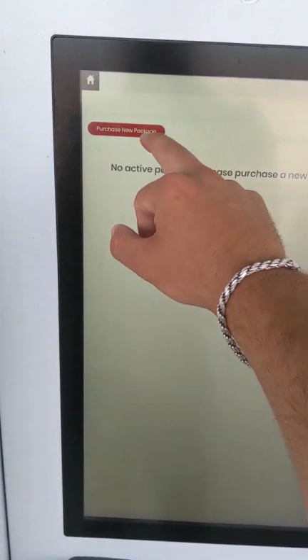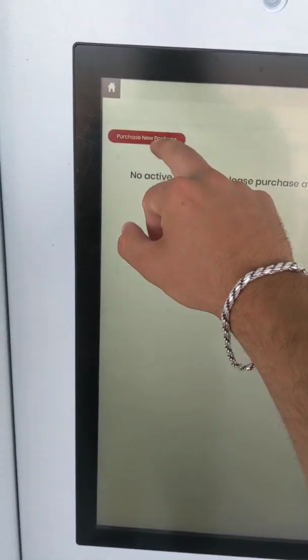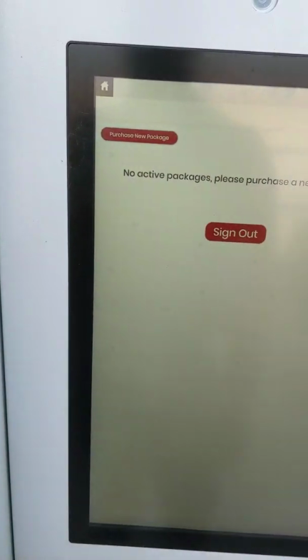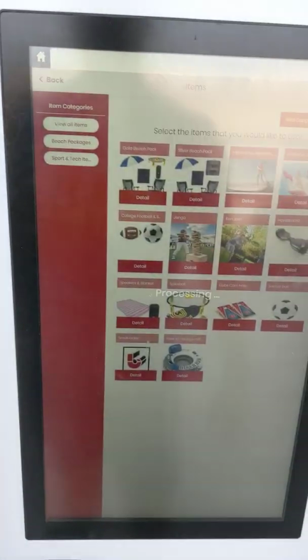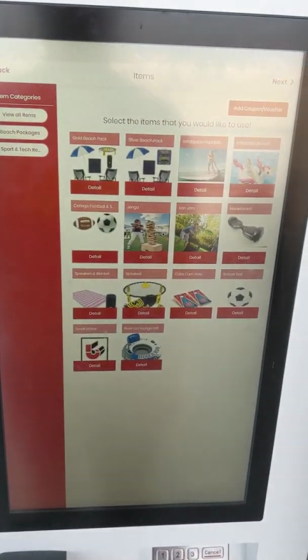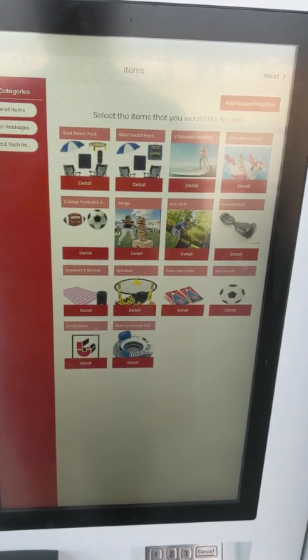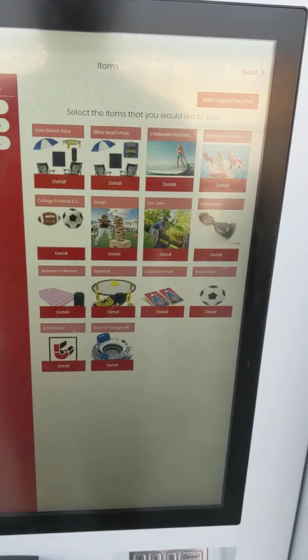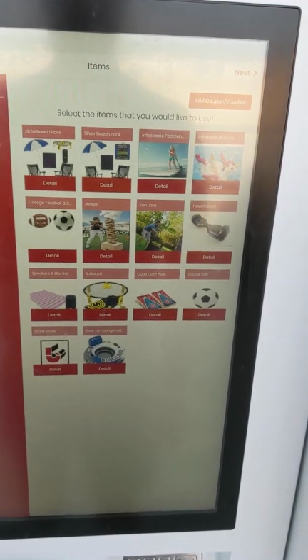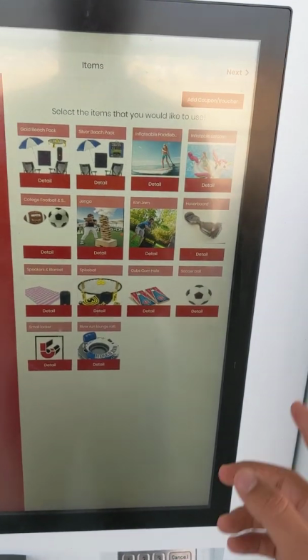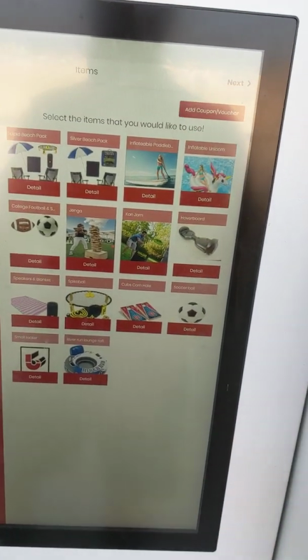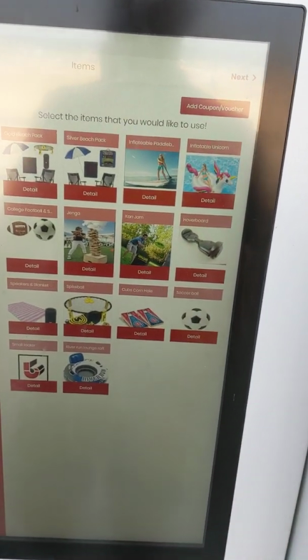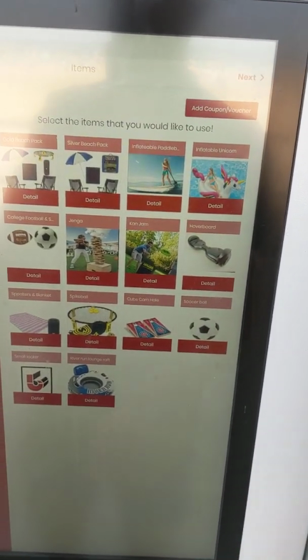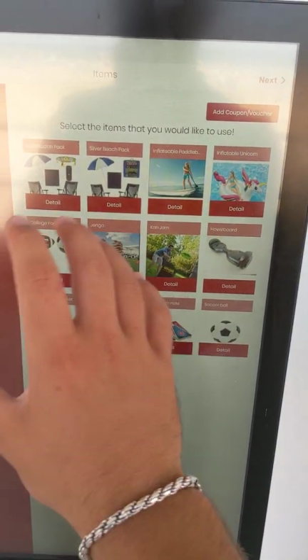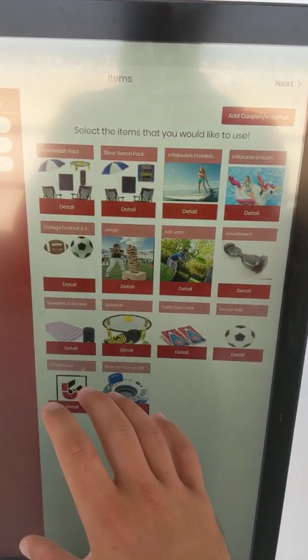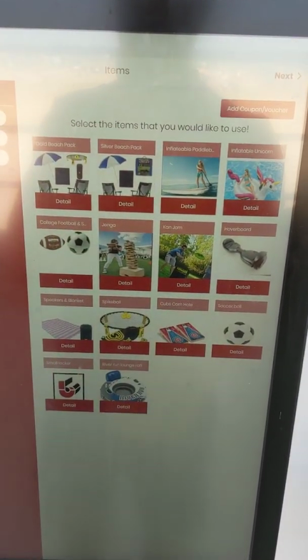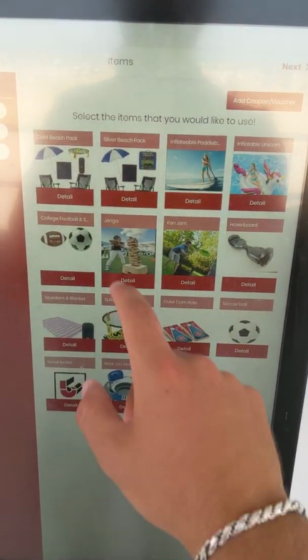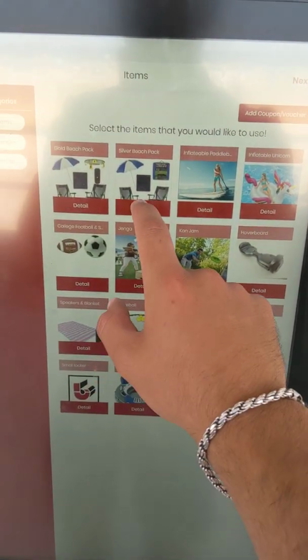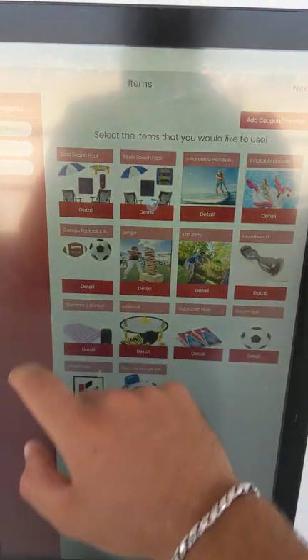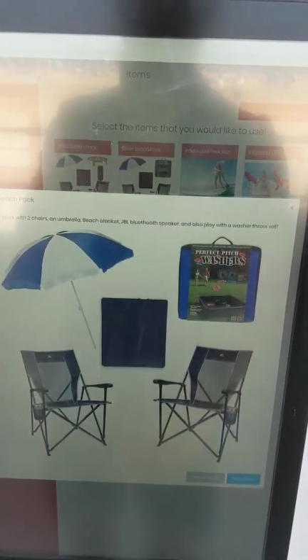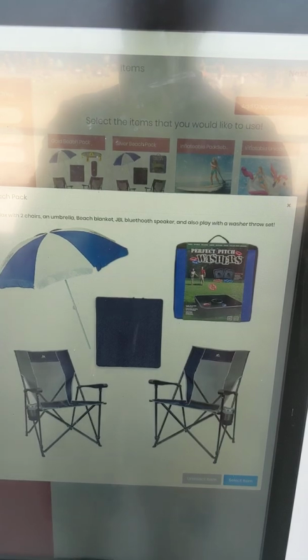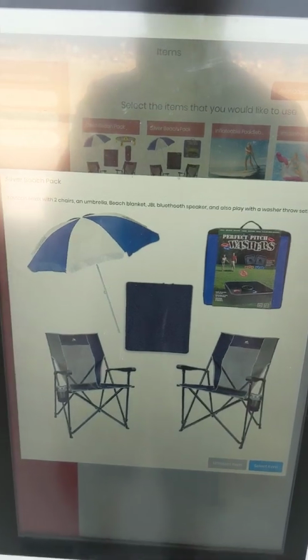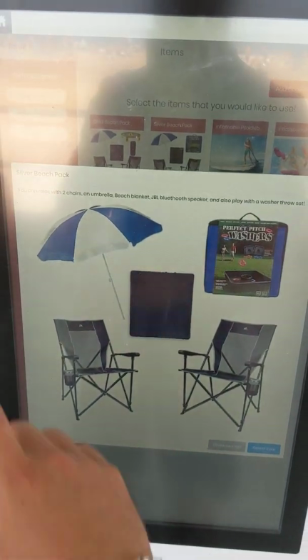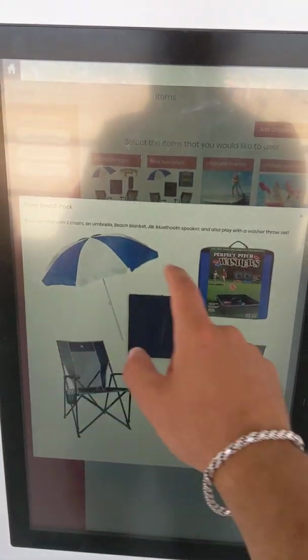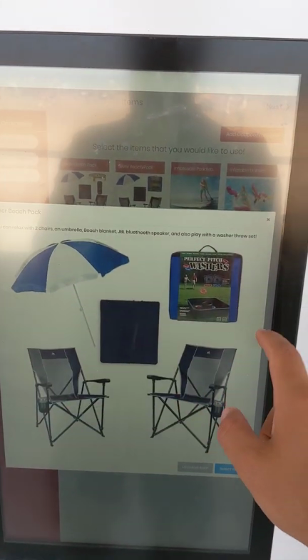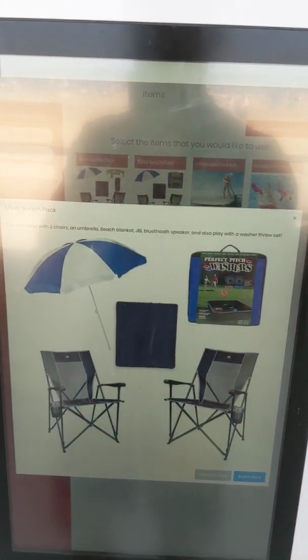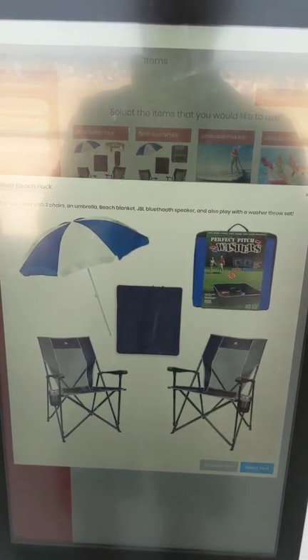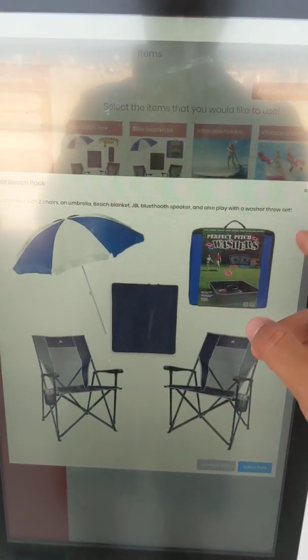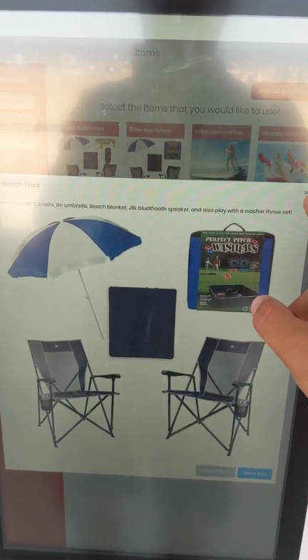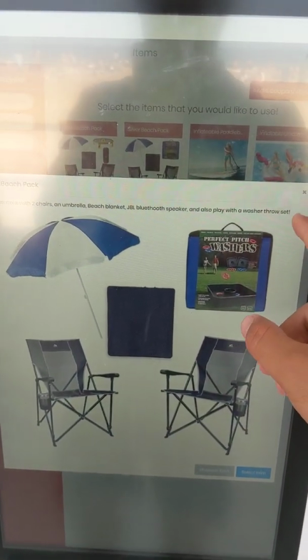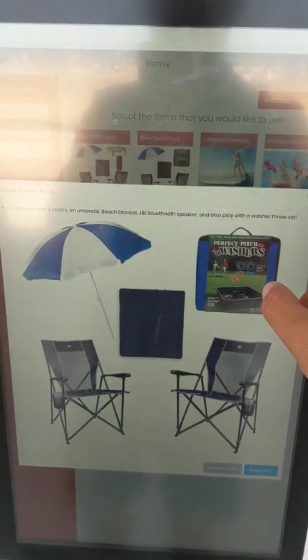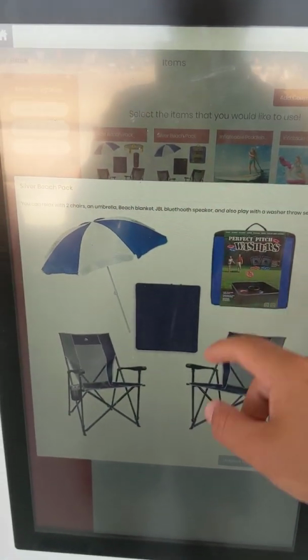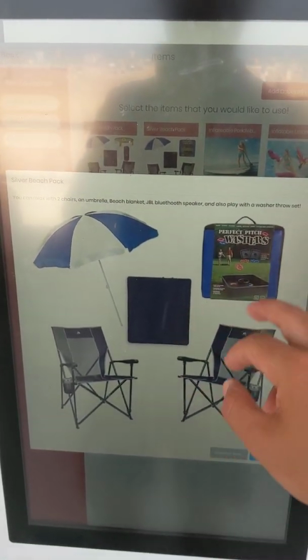Since I don't have any rentals out right now, I will rent a new package. You can see a variety of different items displayed here. If you hit detail, a bigger picture and a description comes up, so users can get a better idea of what they're getting.